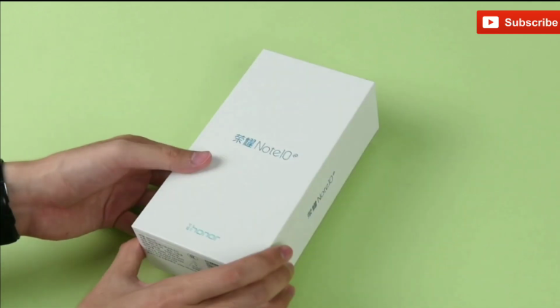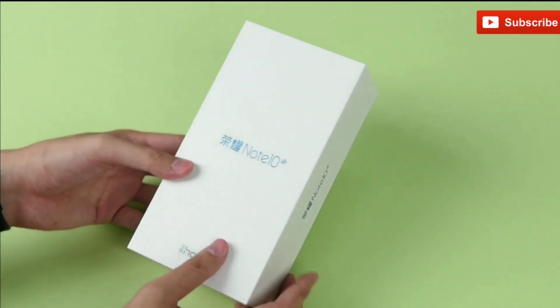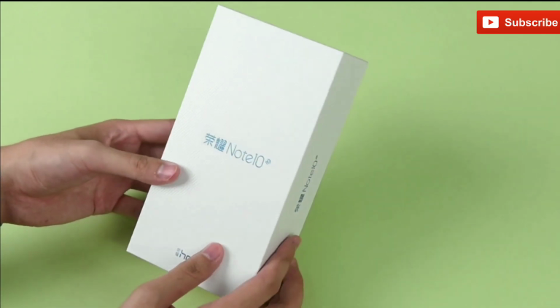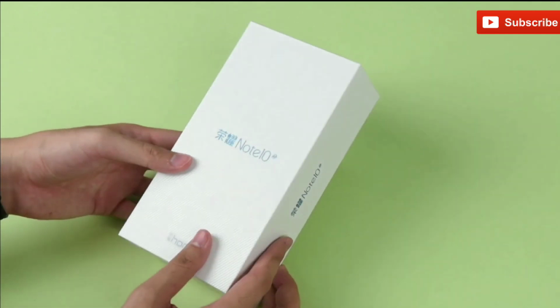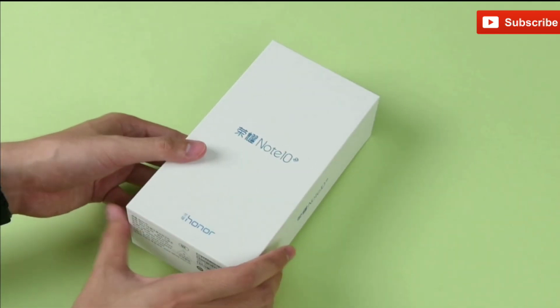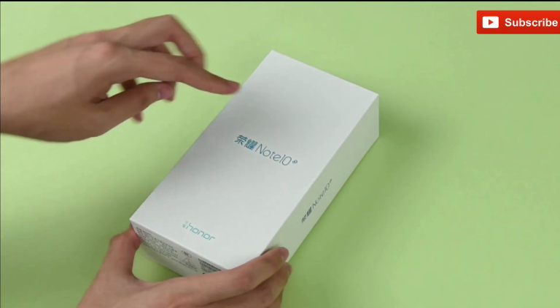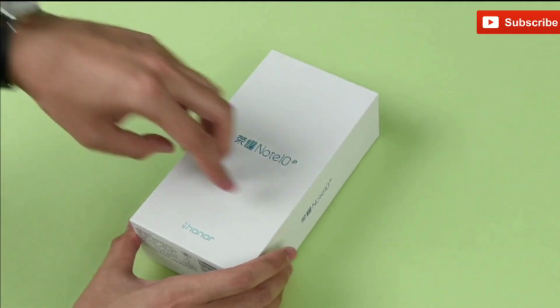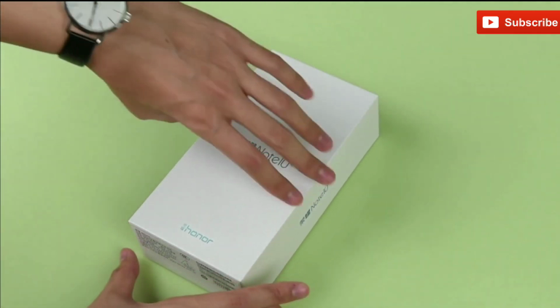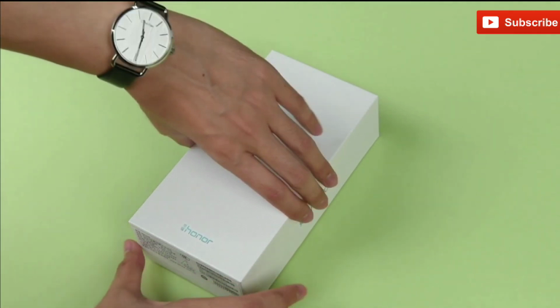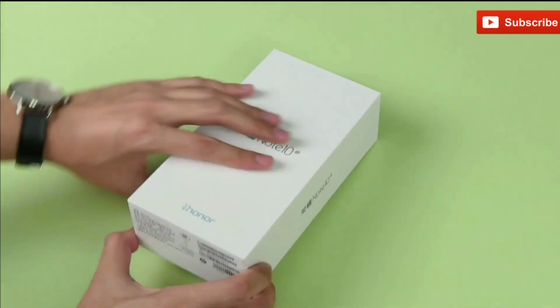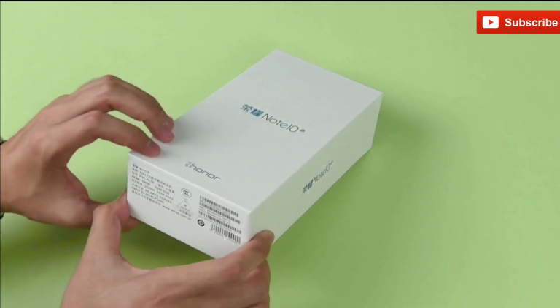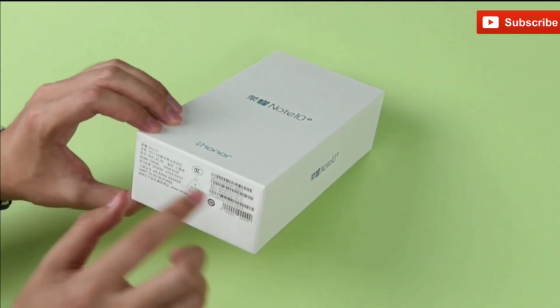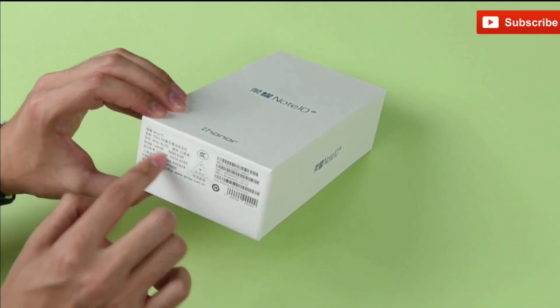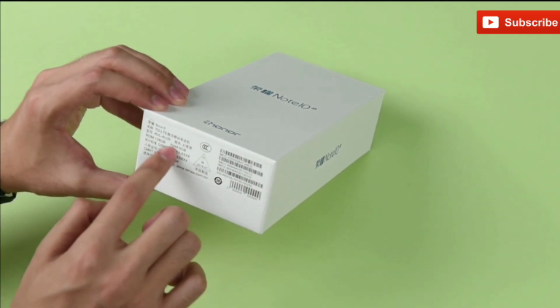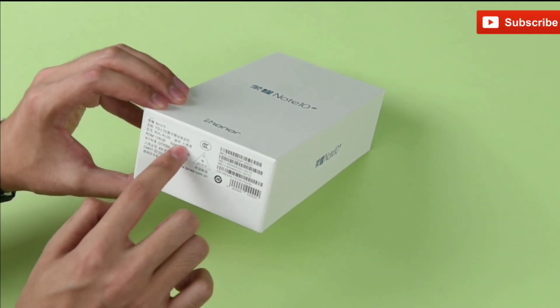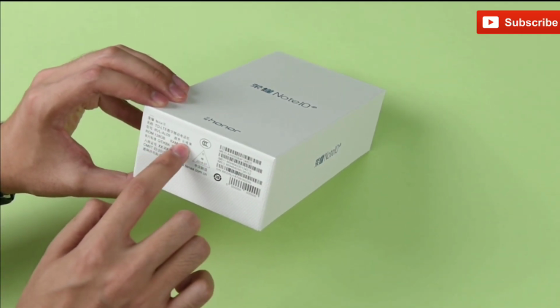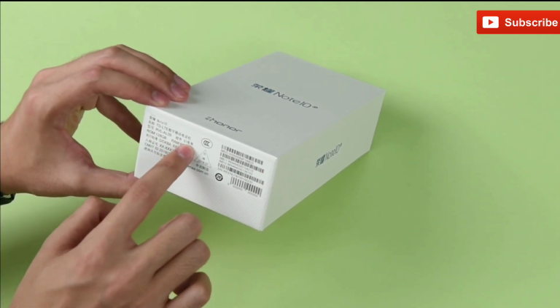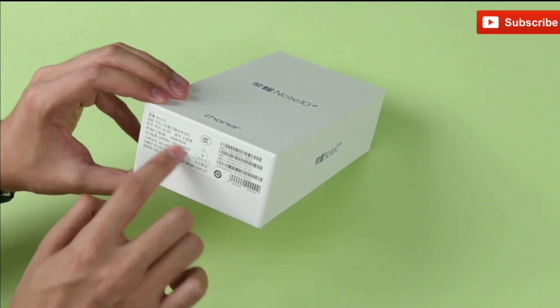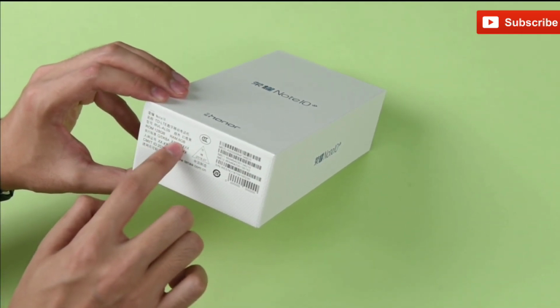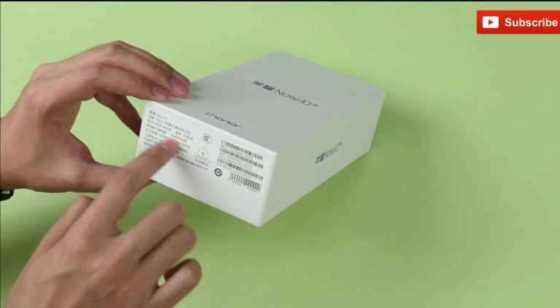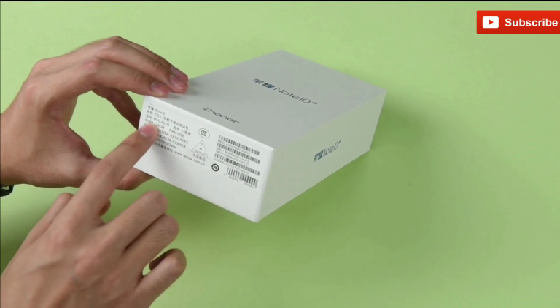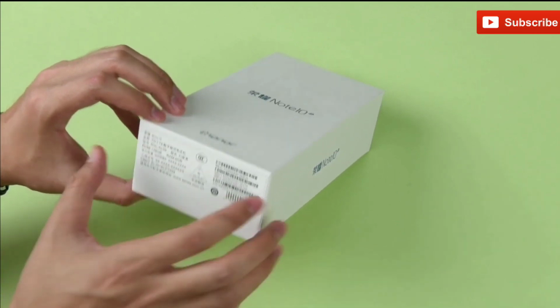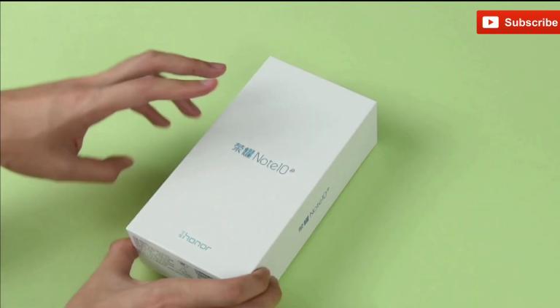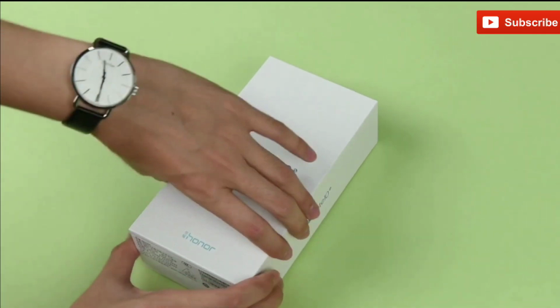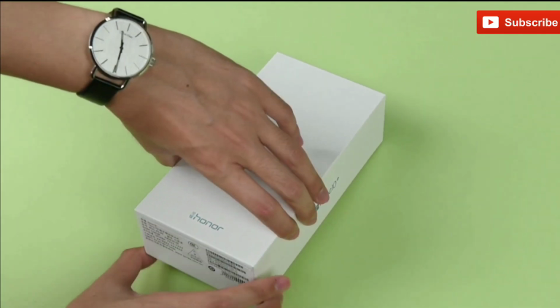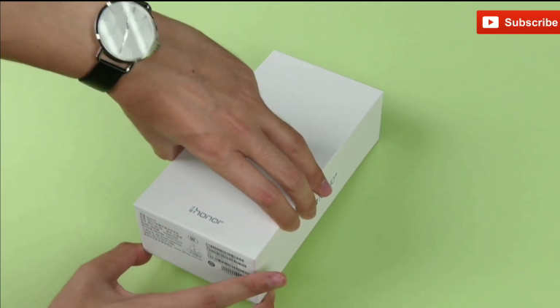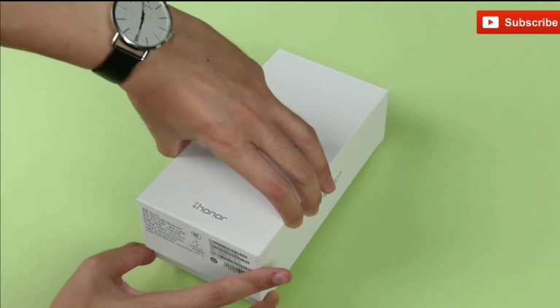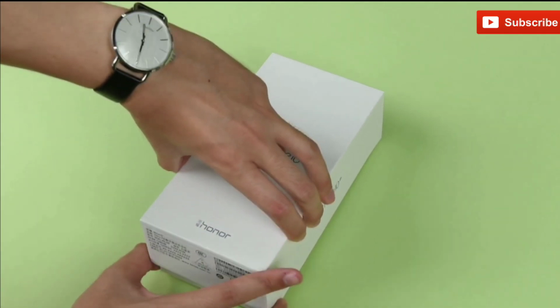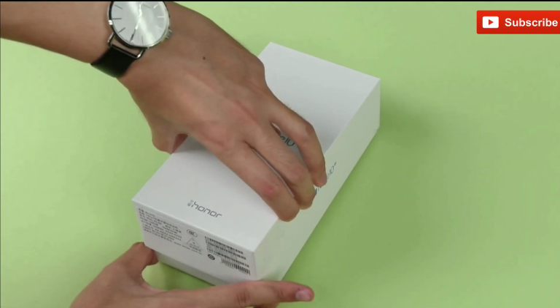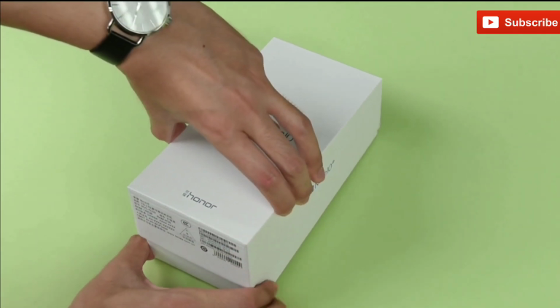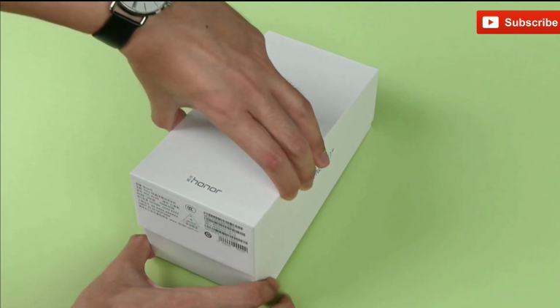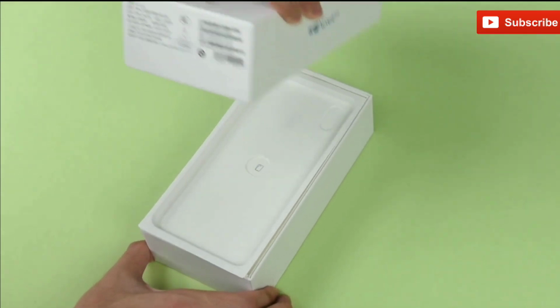The packaging of the Honor Note 10 is quite simple and classic, and it is just a white, square-shaped box. At the bottom, some details are mentioned, which also showcase that this smartphone variant comes with 6GB of RAM plus 128GB storage.